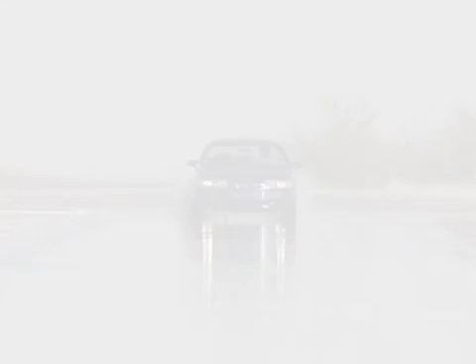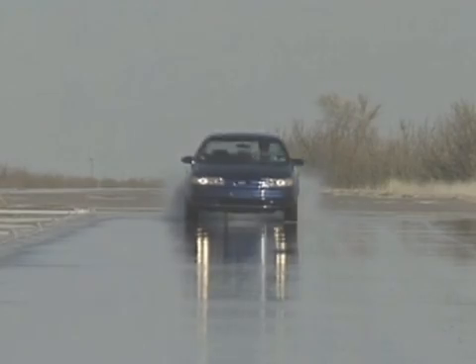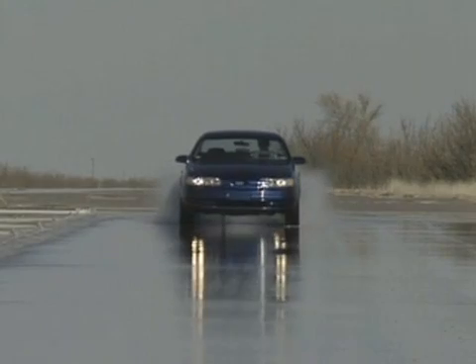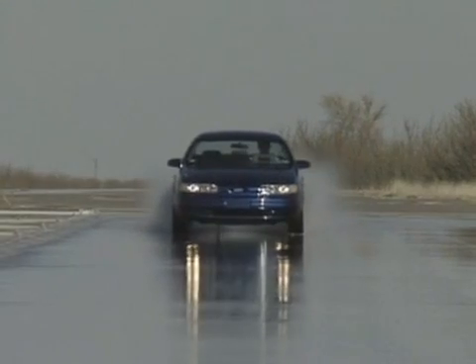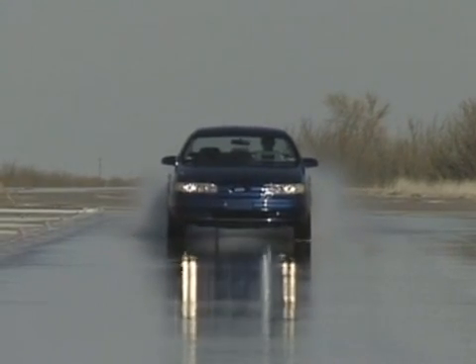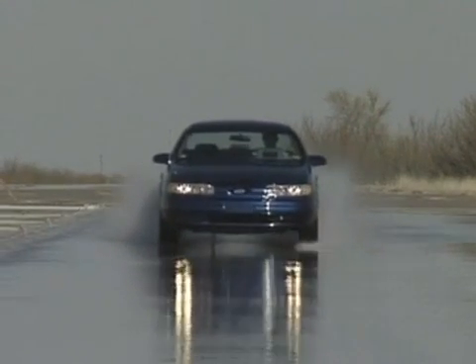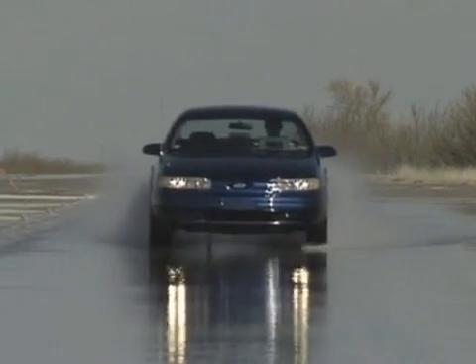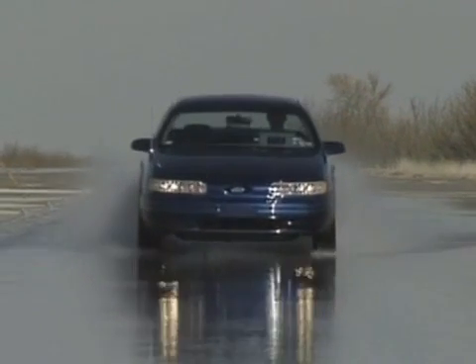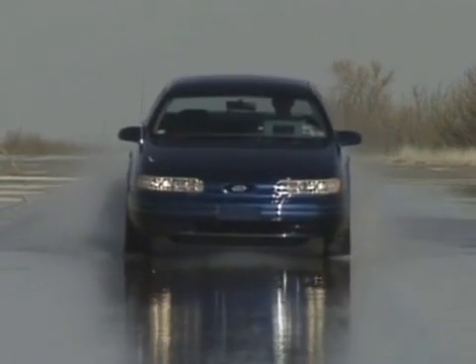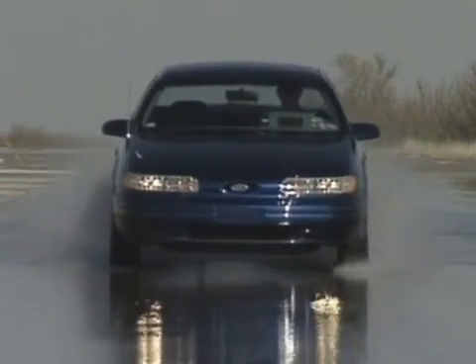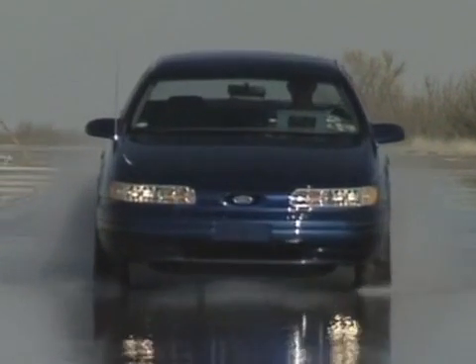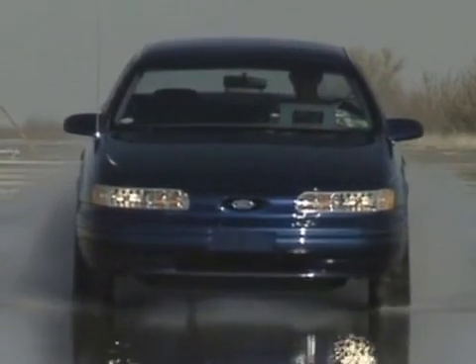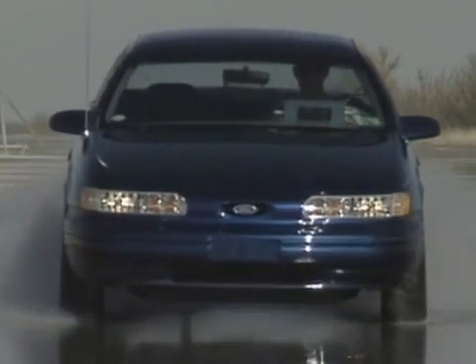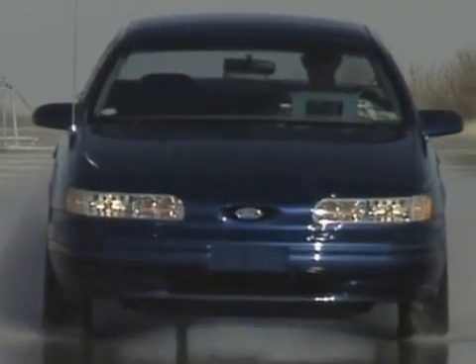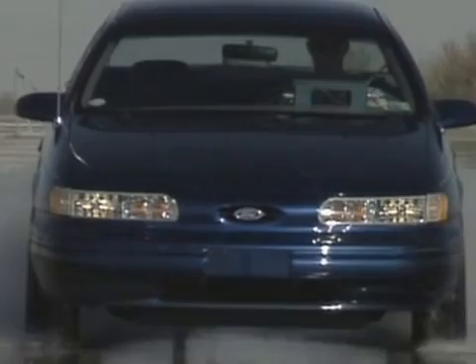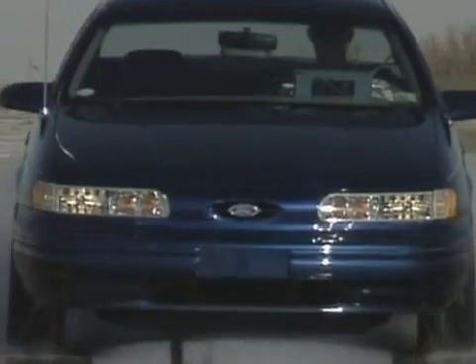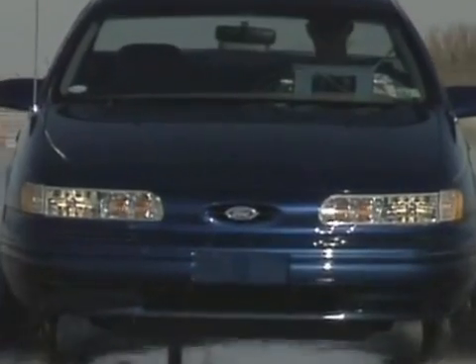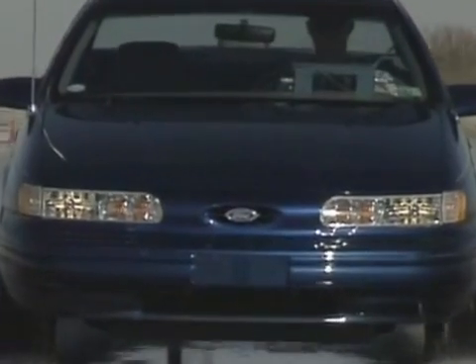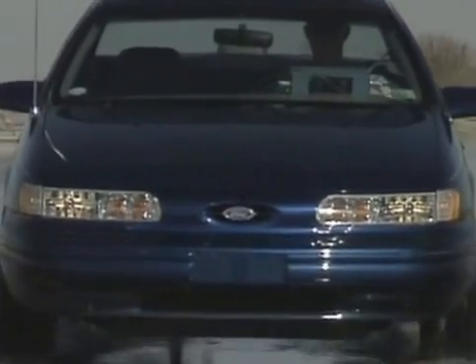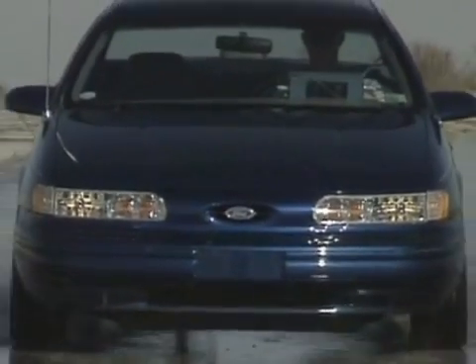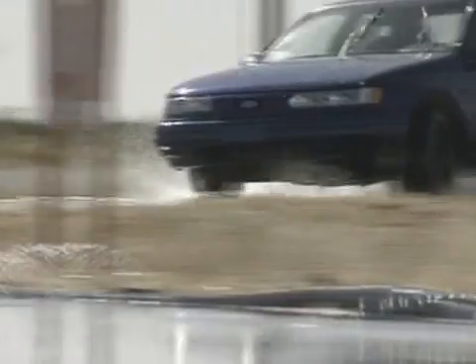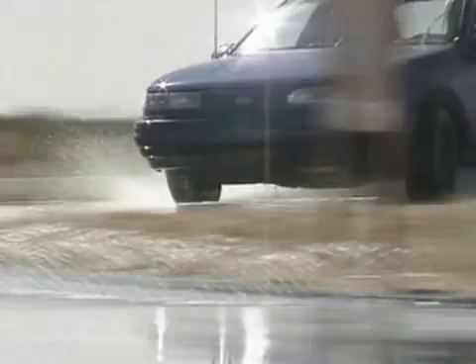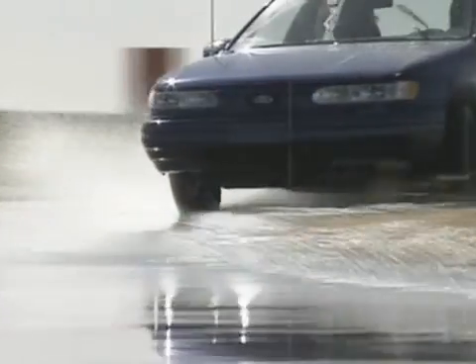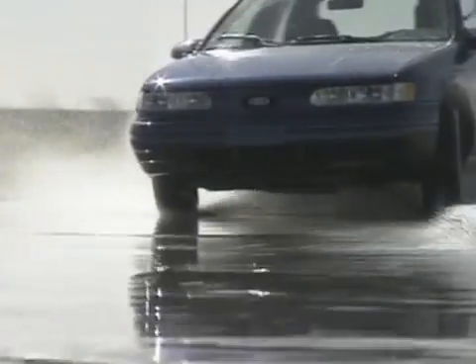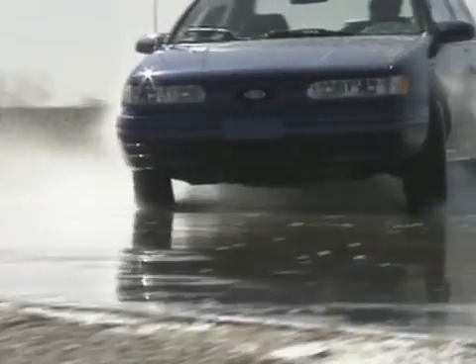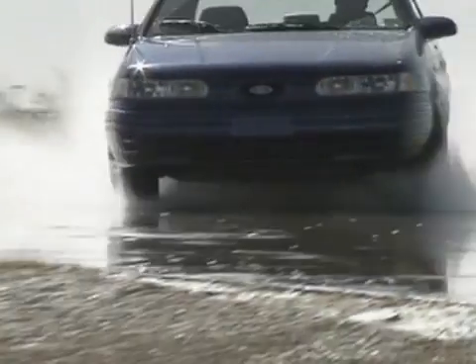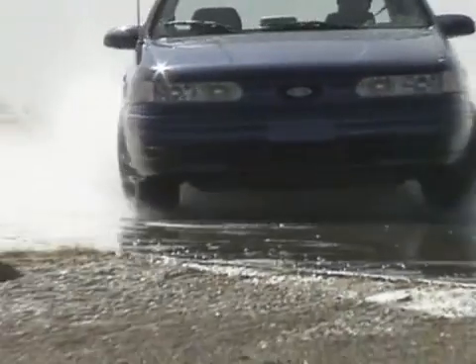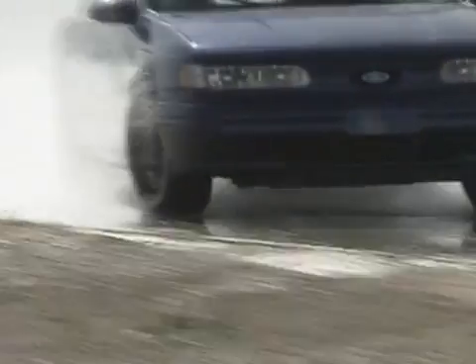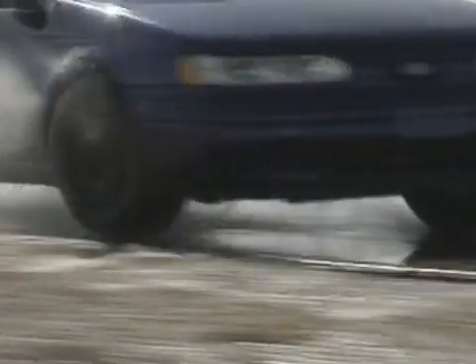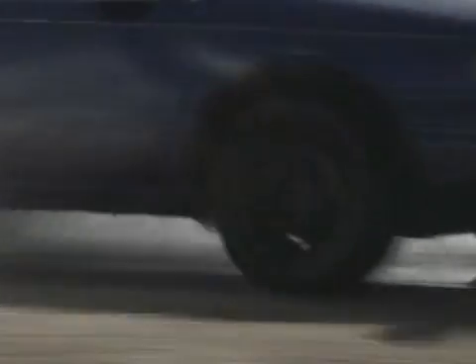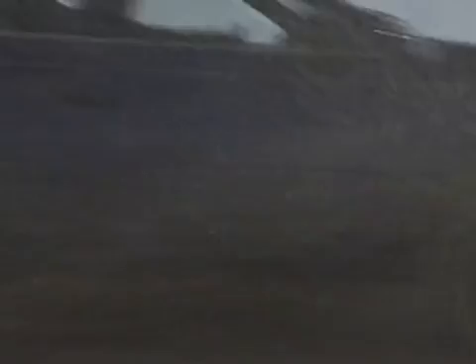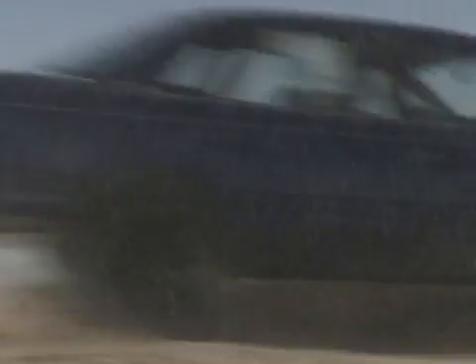When water causes a vehicle's tires to lose contact with the road, the effect is called hydroplaning, and its effects can be dangerous, especially at high speeds.